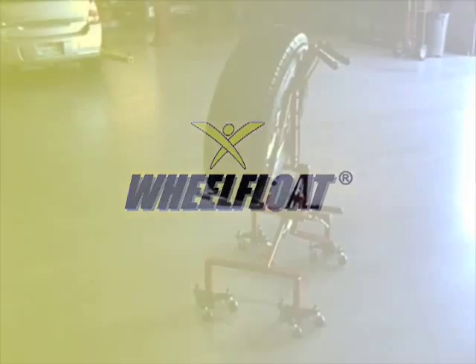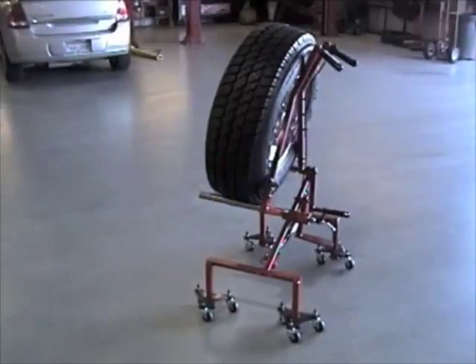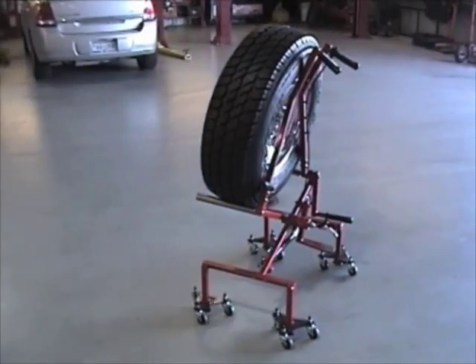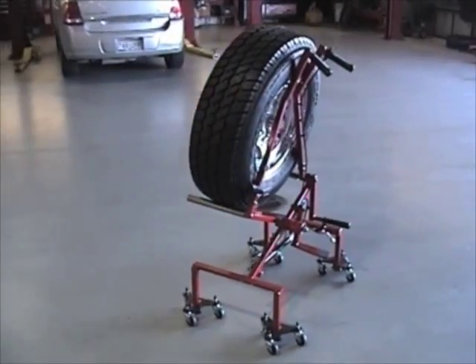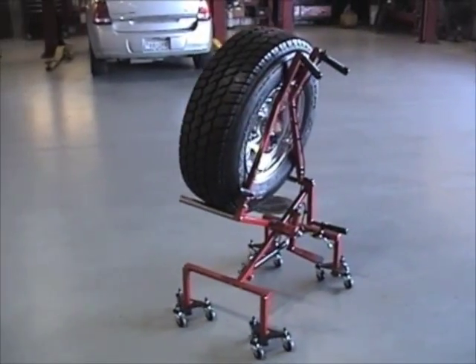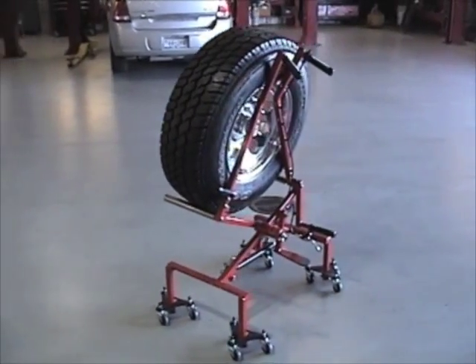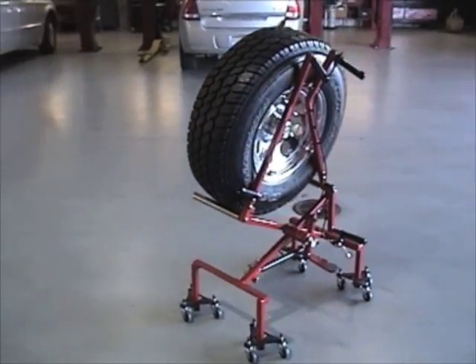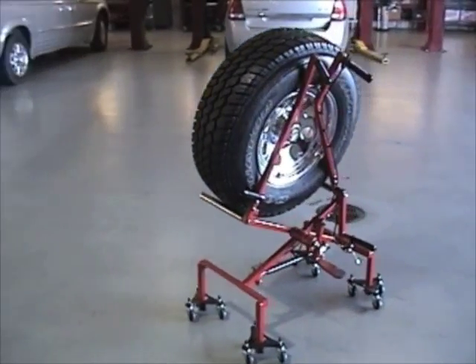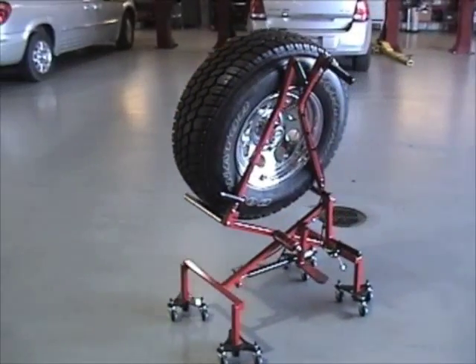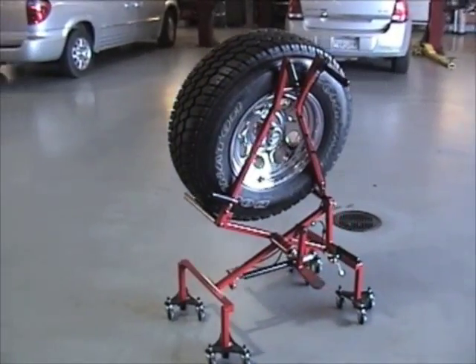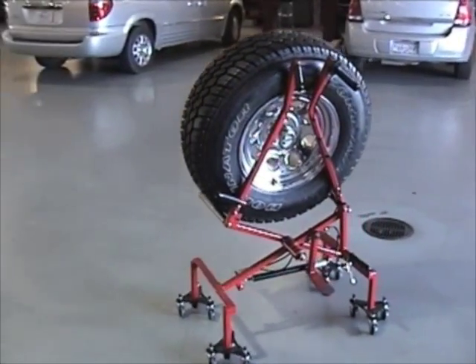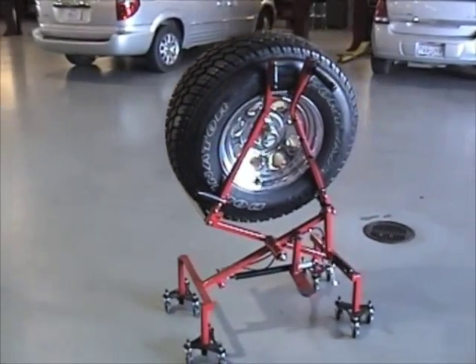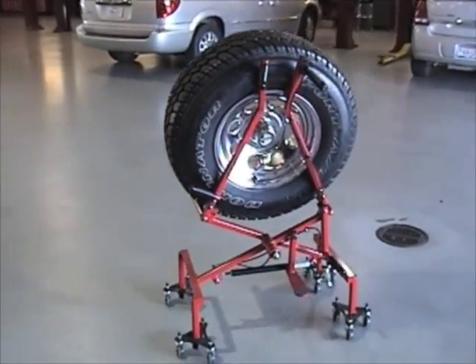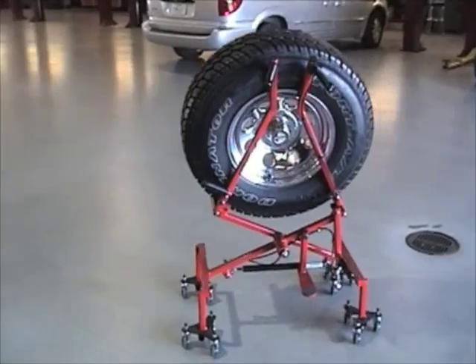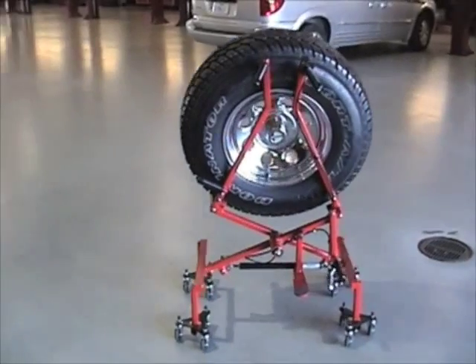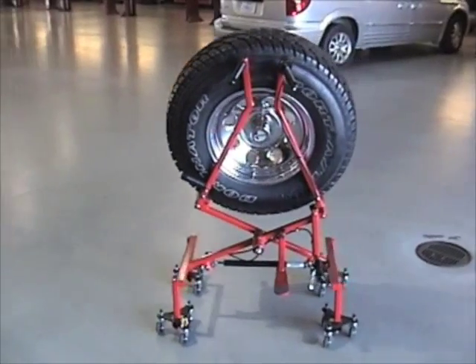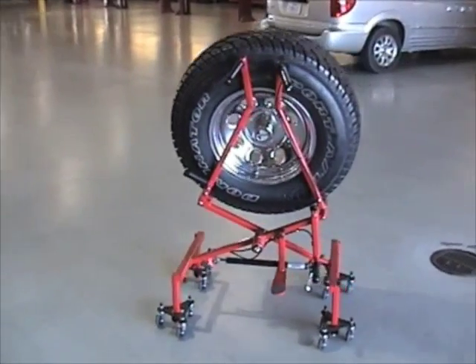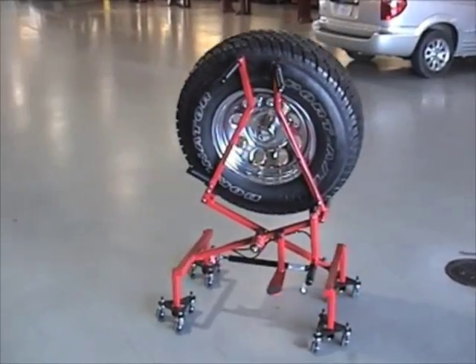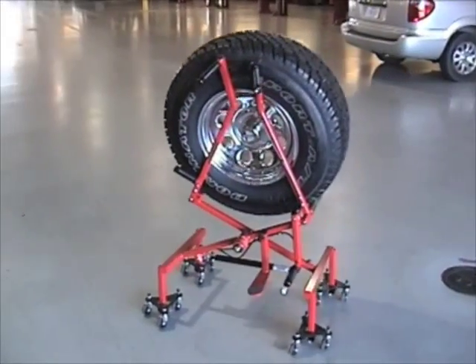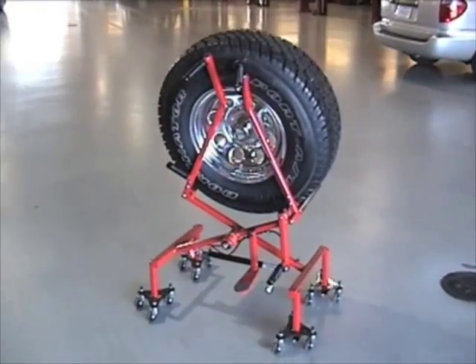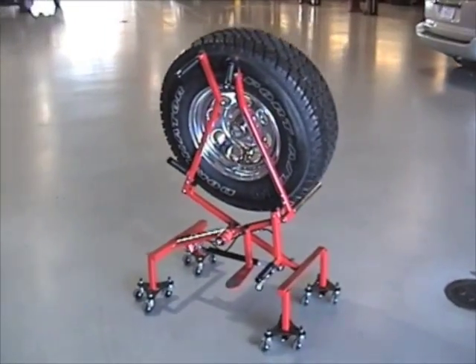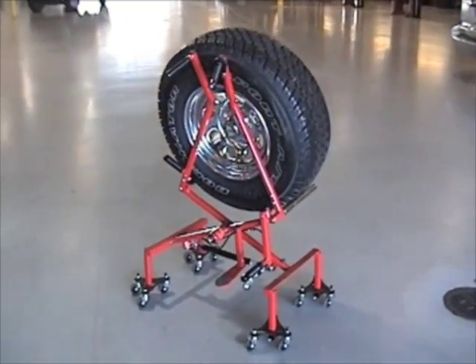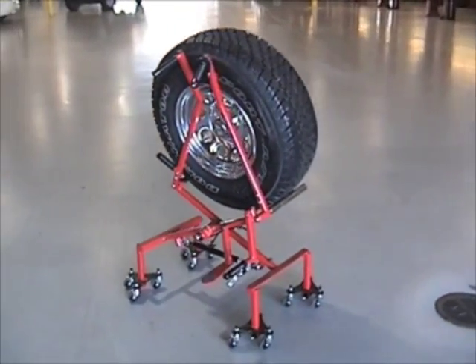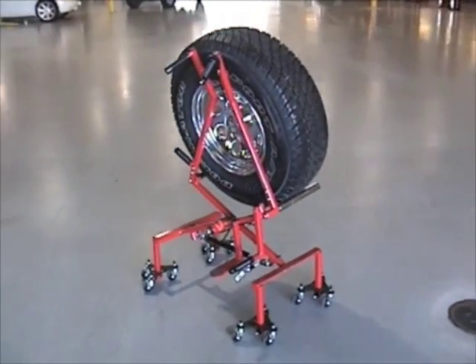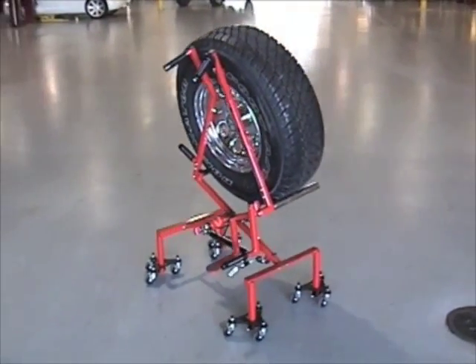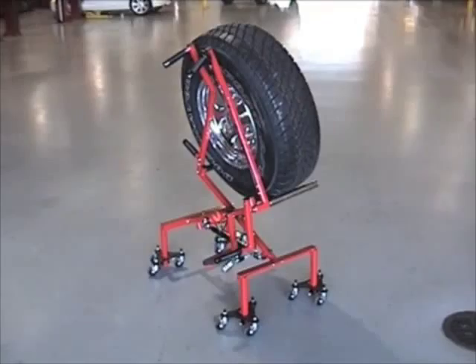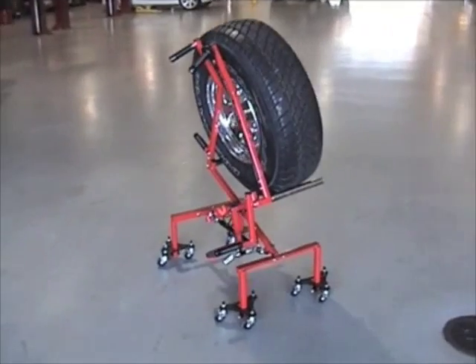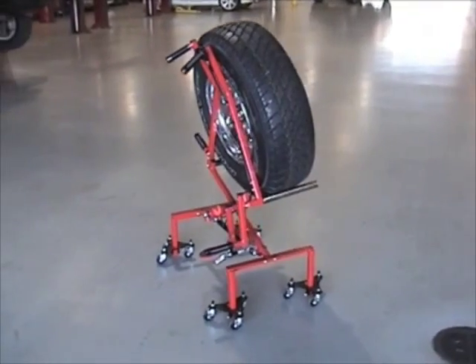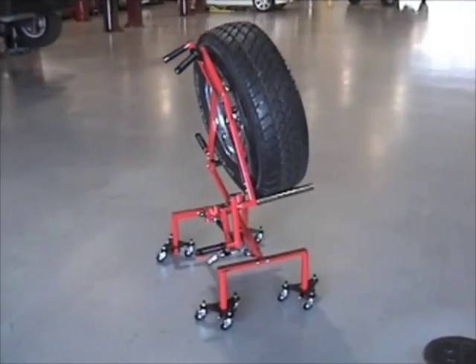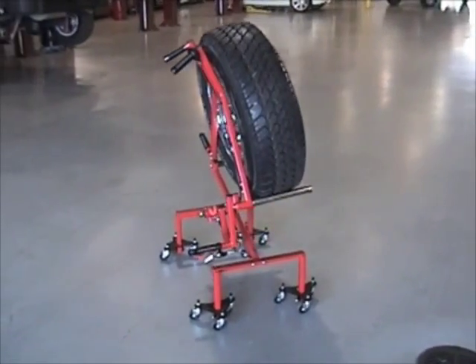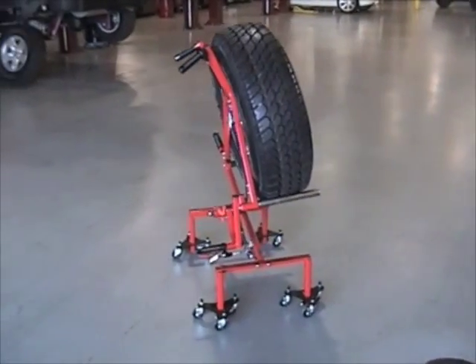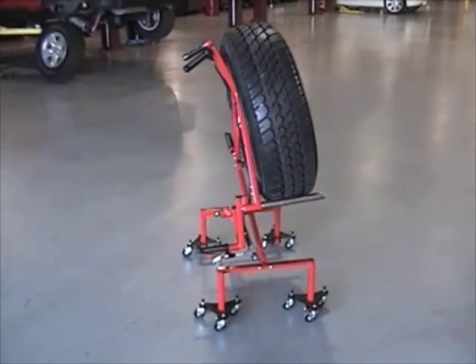Welcome to the world of Wheel Float — a world free of dangerous lifting practices, a world free of back and shoulder injuries, and a world of easy balancing and tire changing. This is the world of Wheel Float.